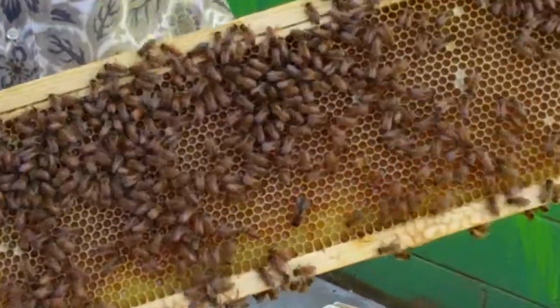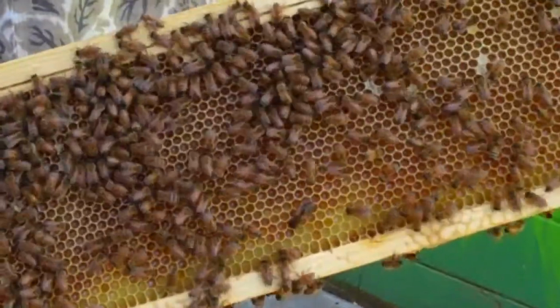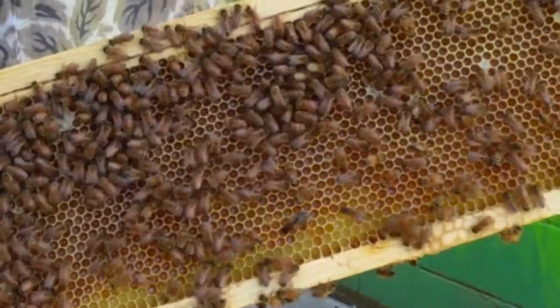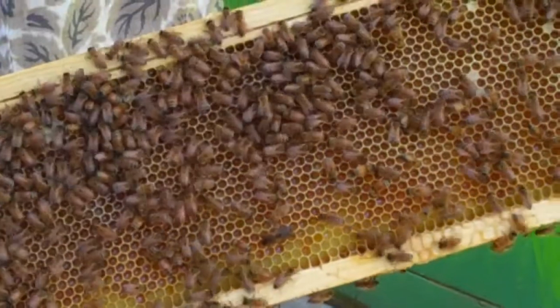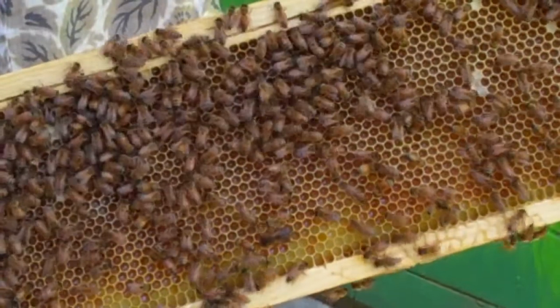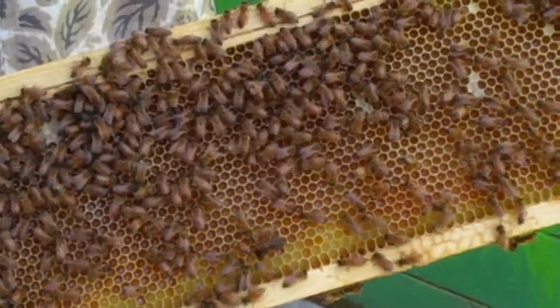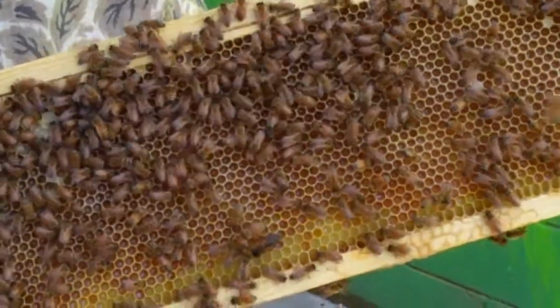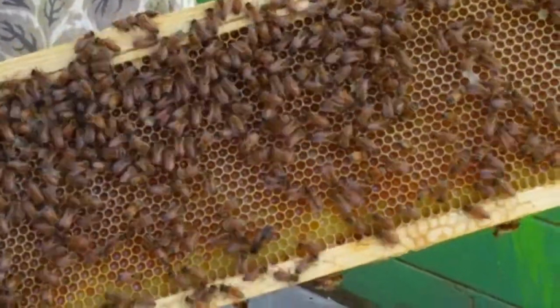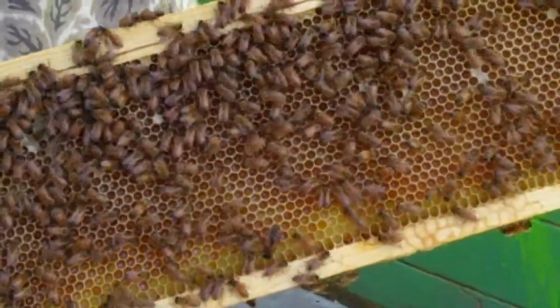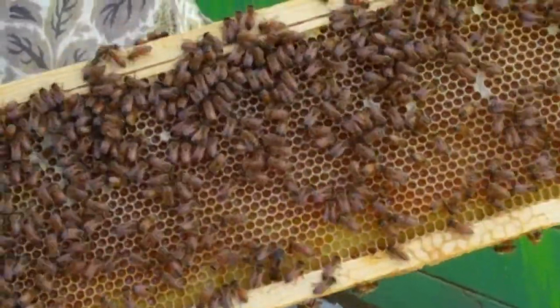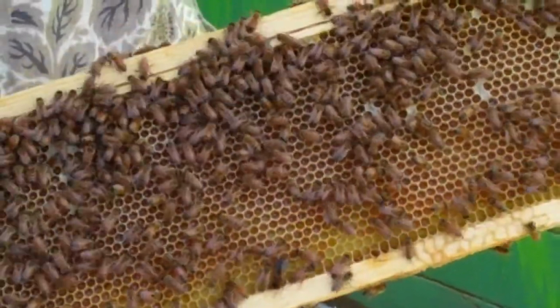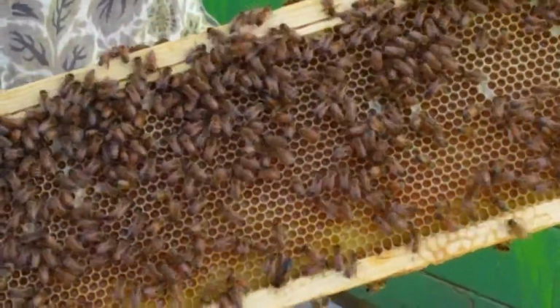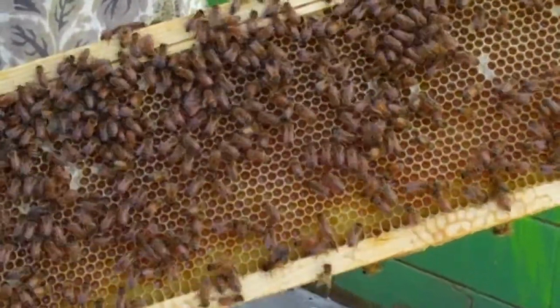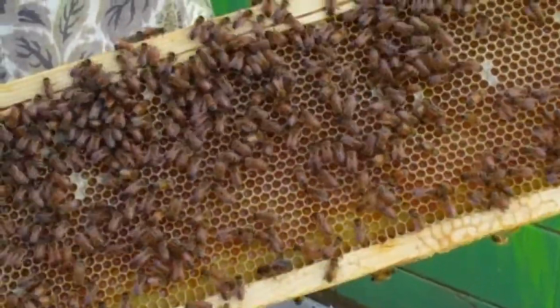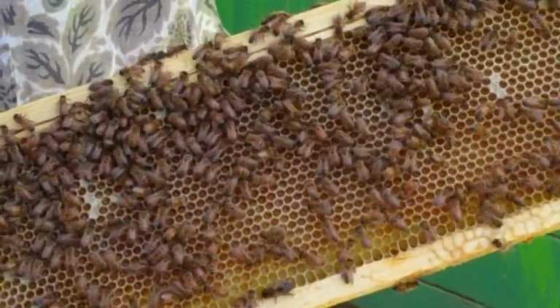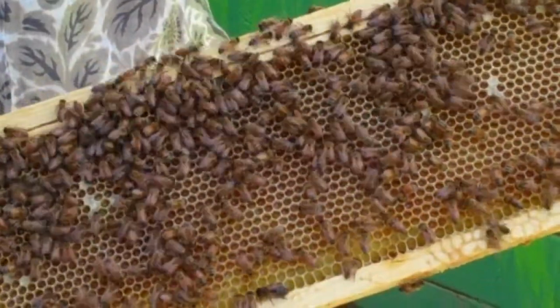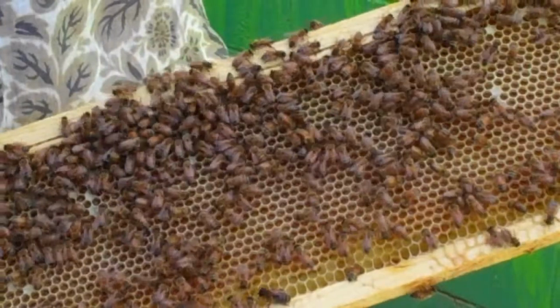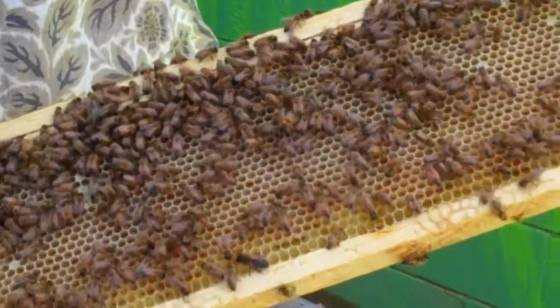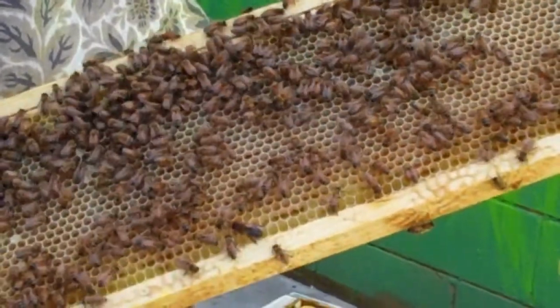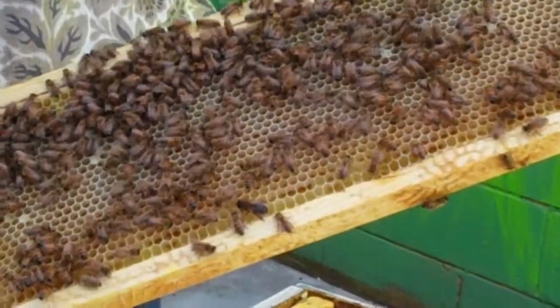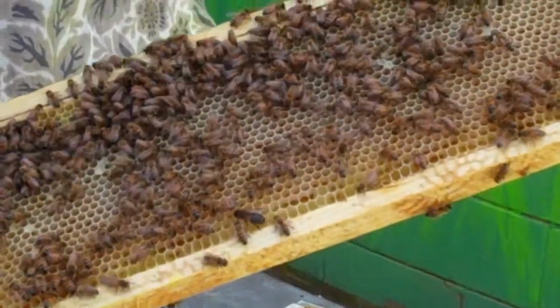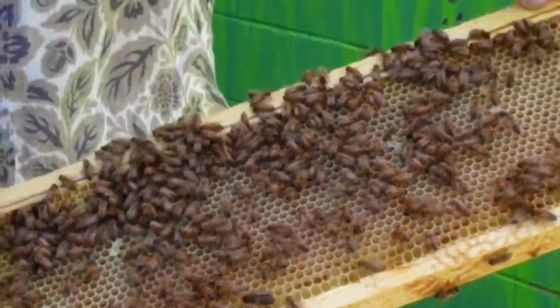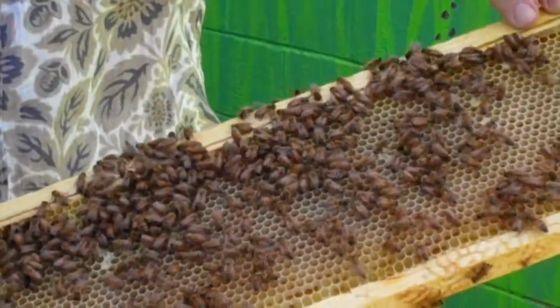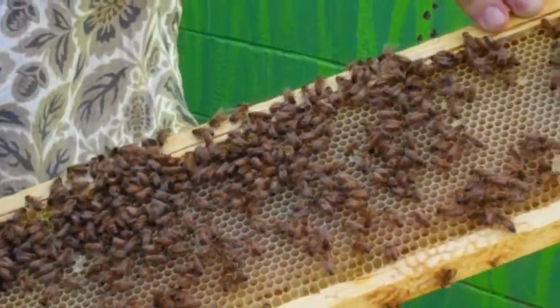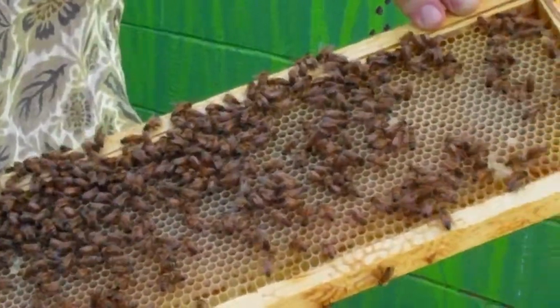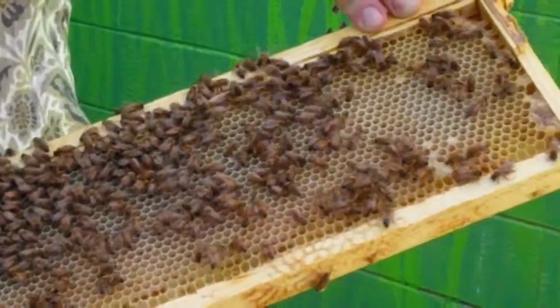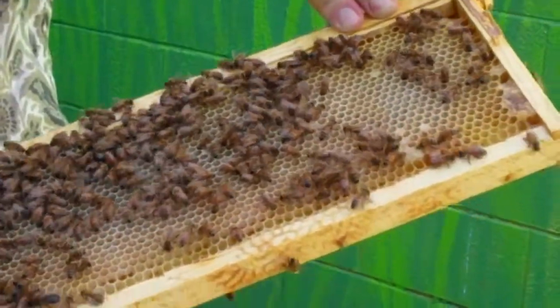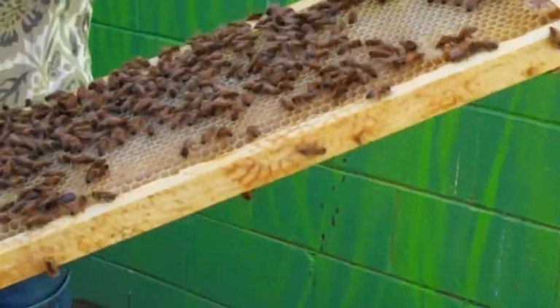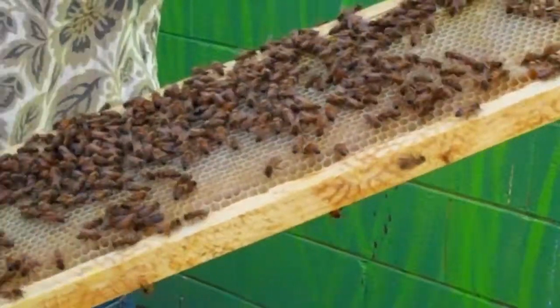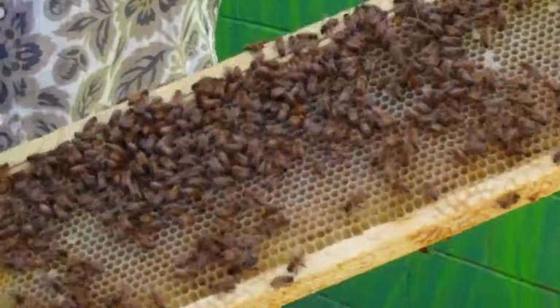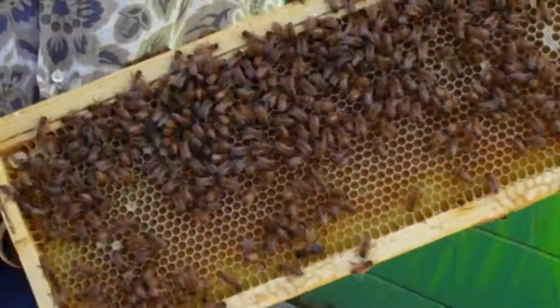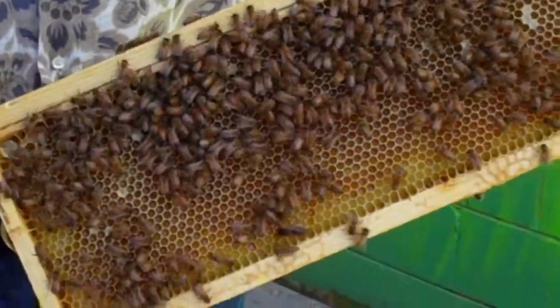You can see the honey that they've filled inside these cells. When it gets full, they'll cap it off and it'll be sealed. Honey's the only food that never goes bad, and it'll be there for that rainy day.